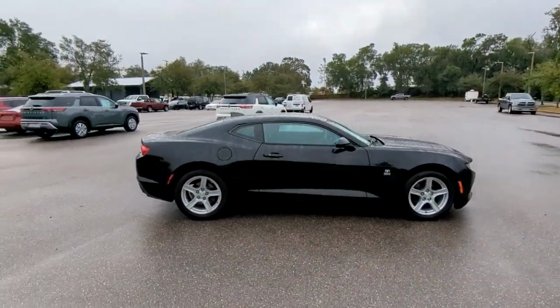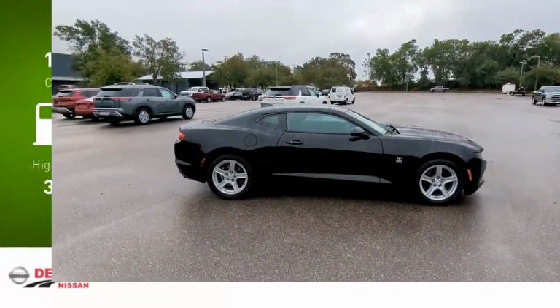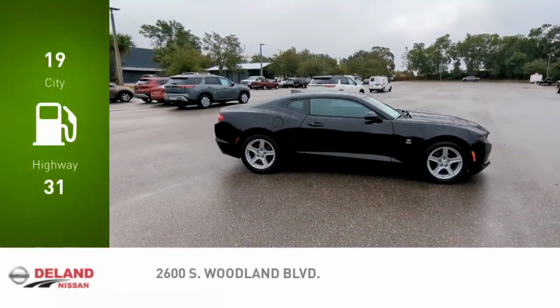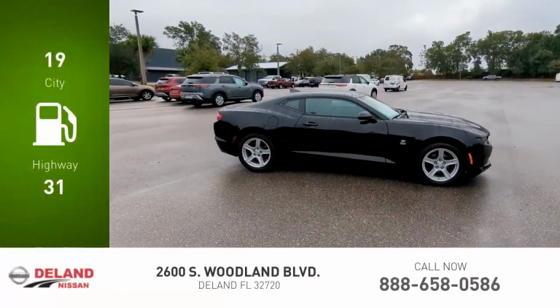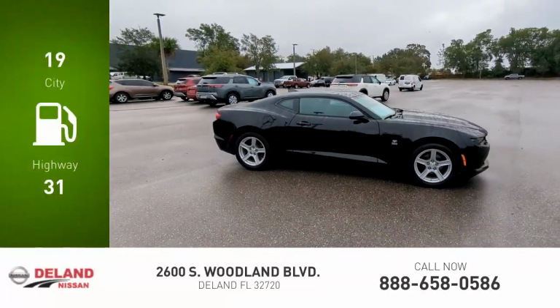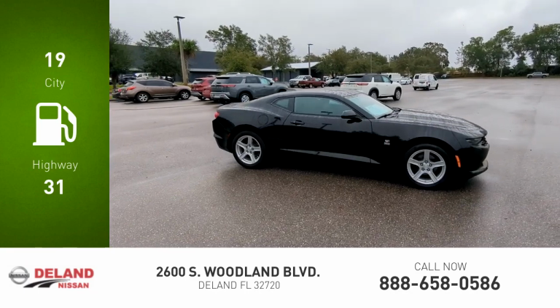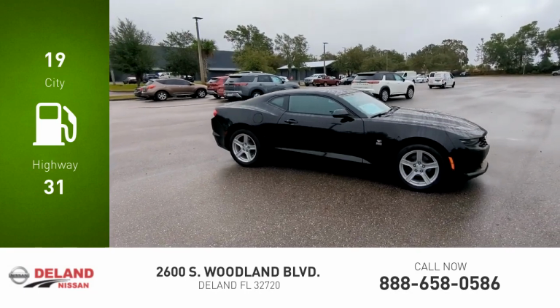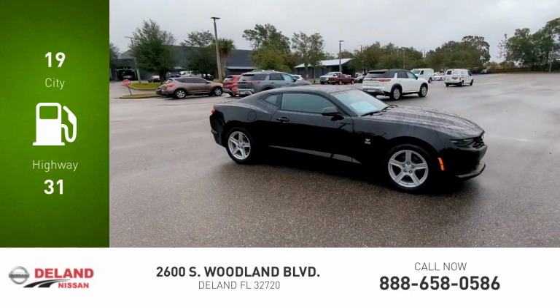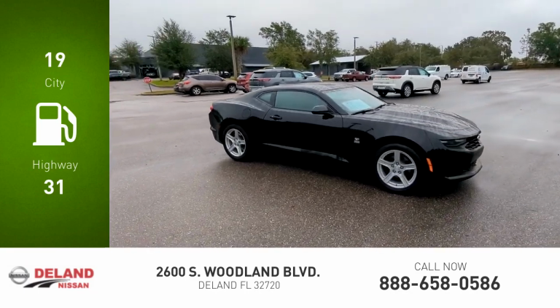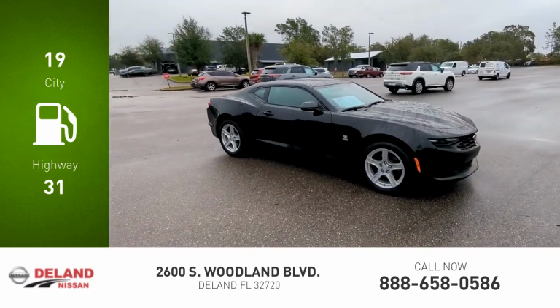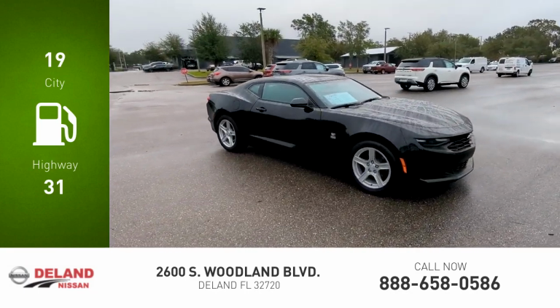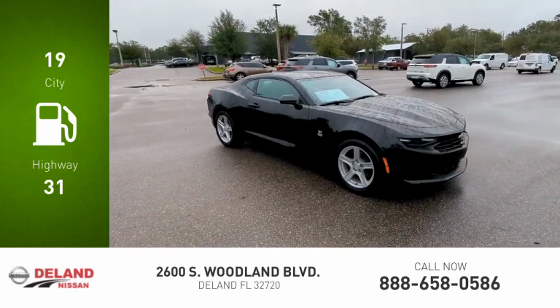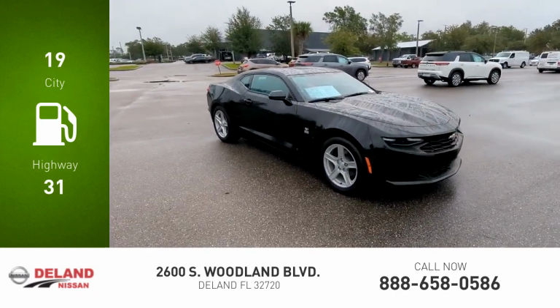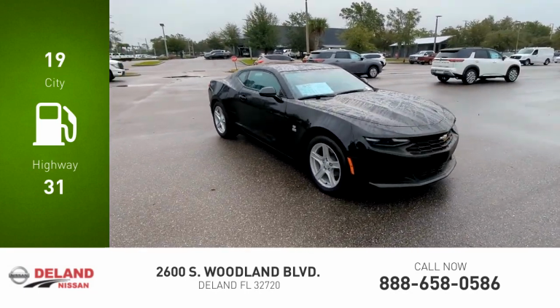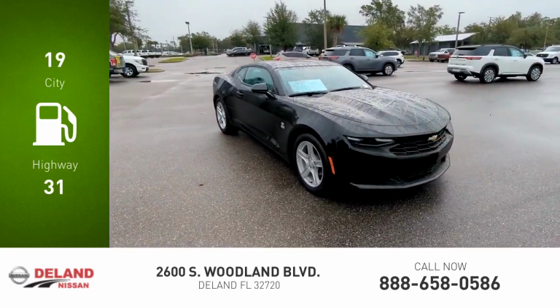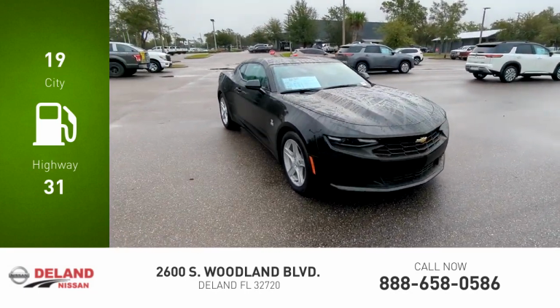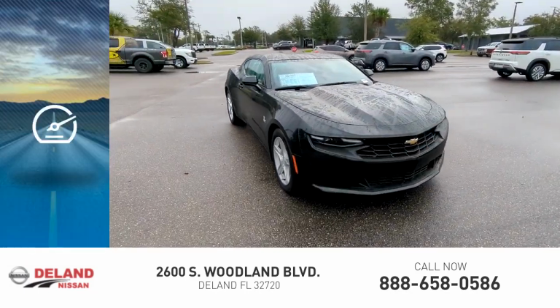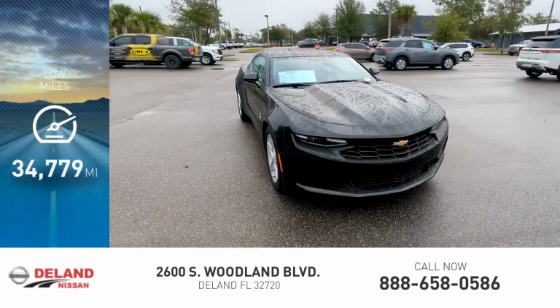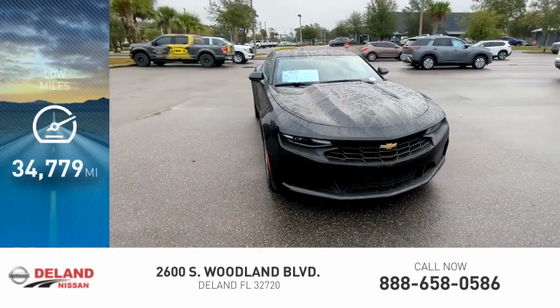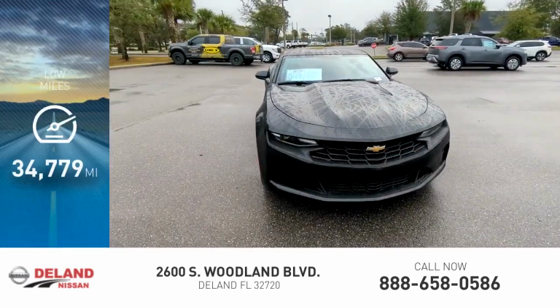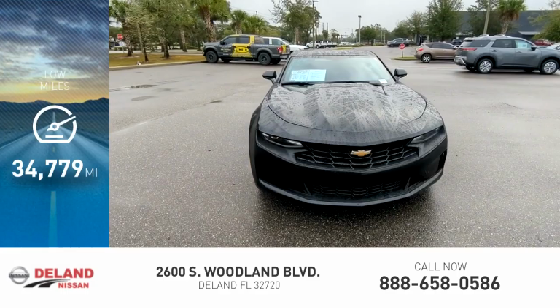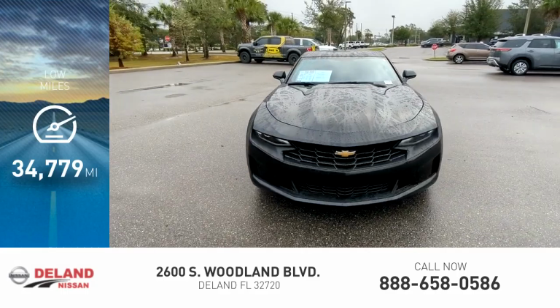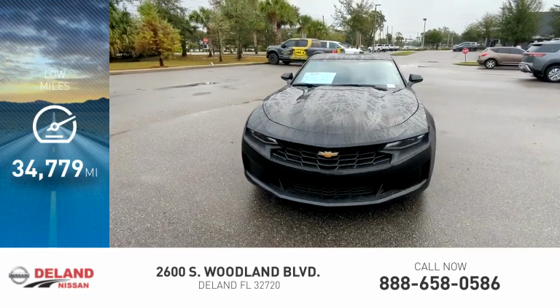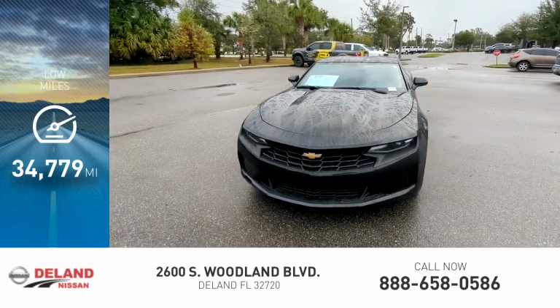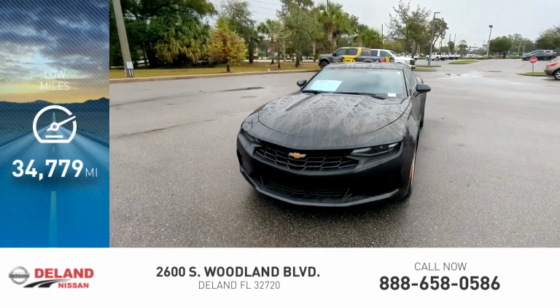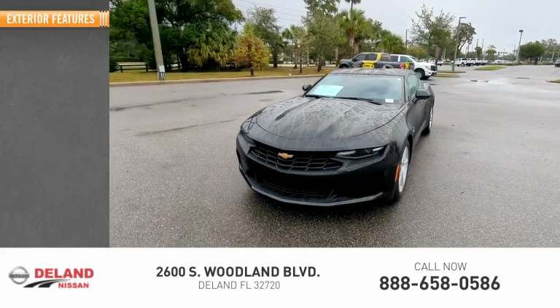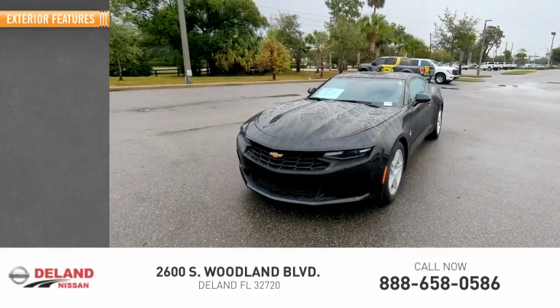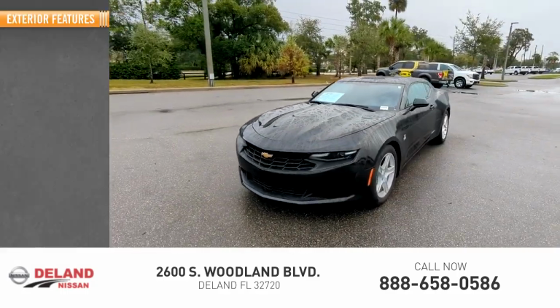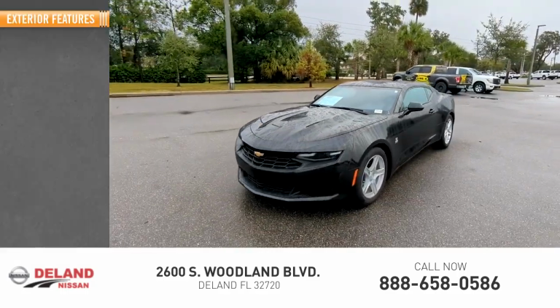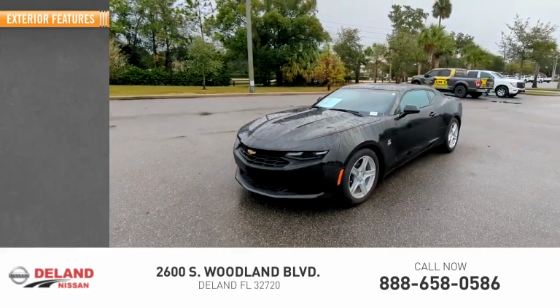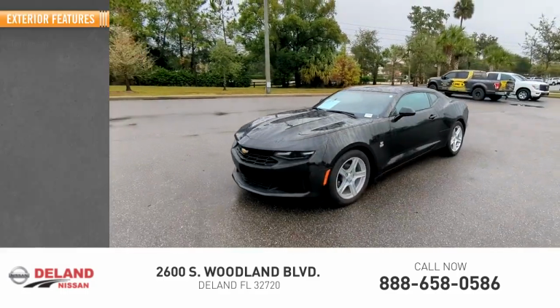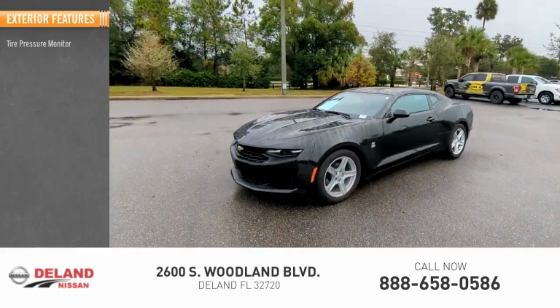Great fuel efficiency saves you money by requiring fewer trips to the gas station. This vehicle has less than 35,000 miles. Here are some of this vehicle's great options.